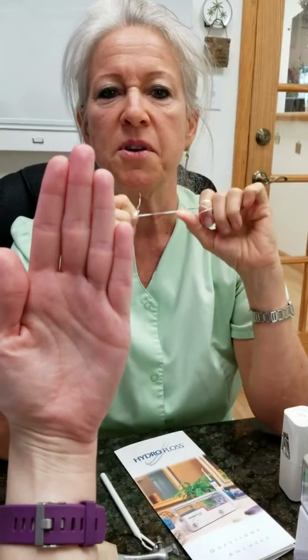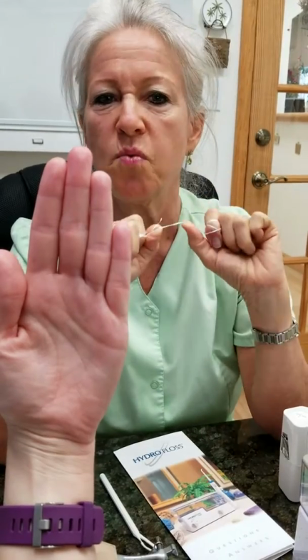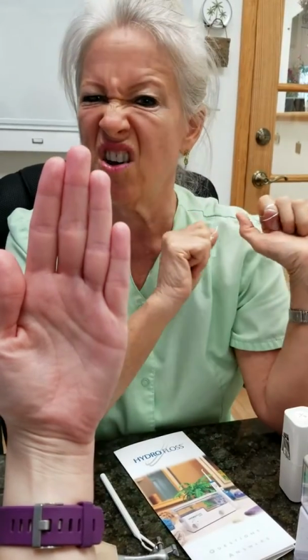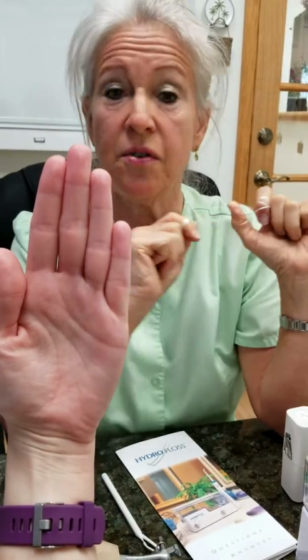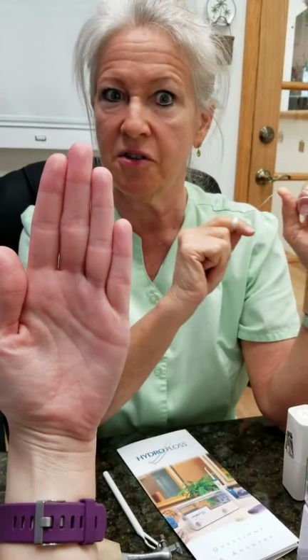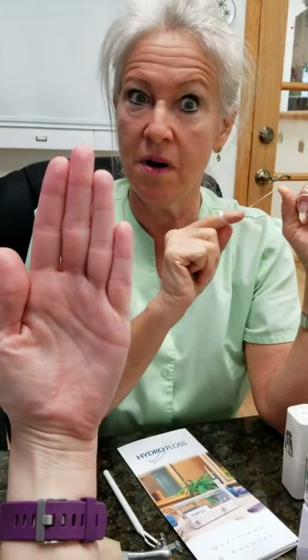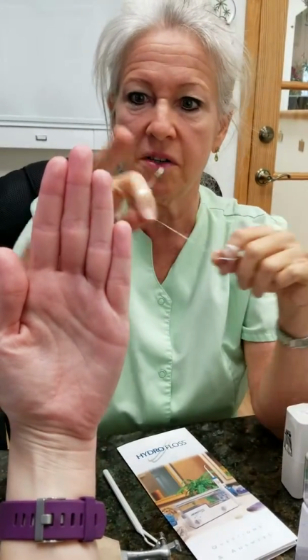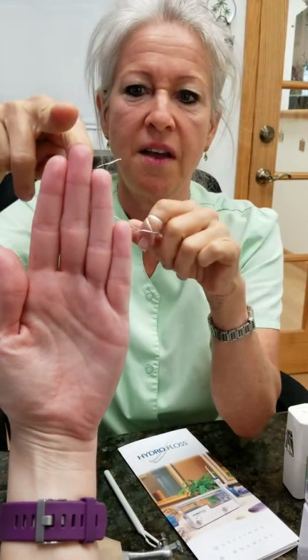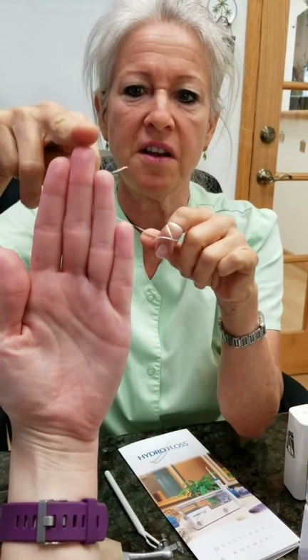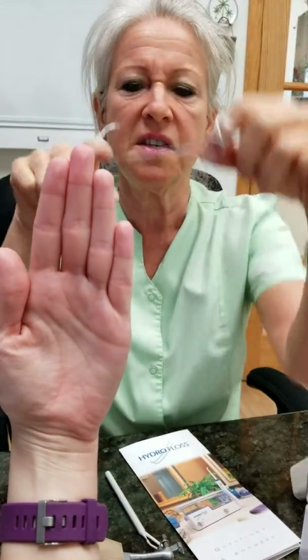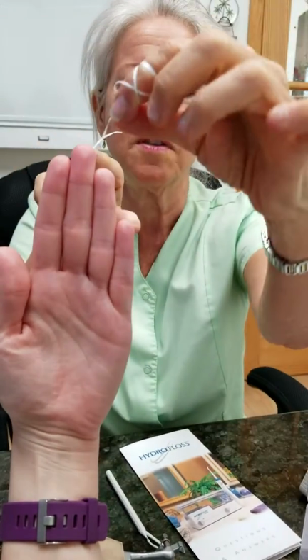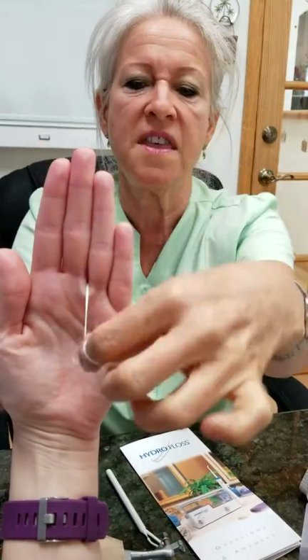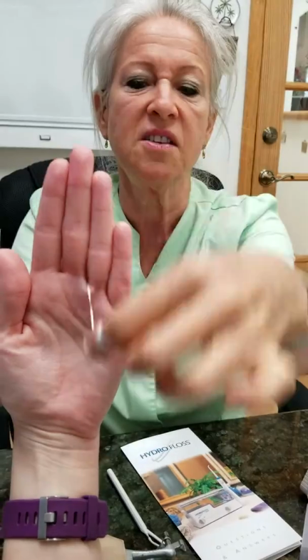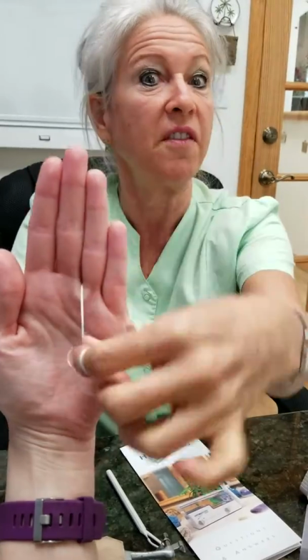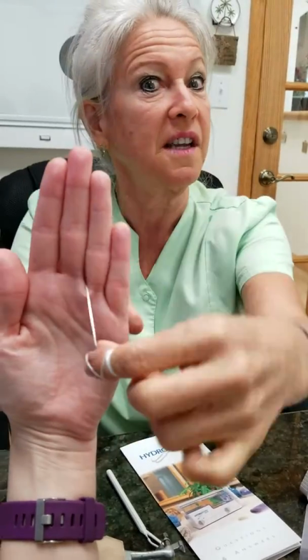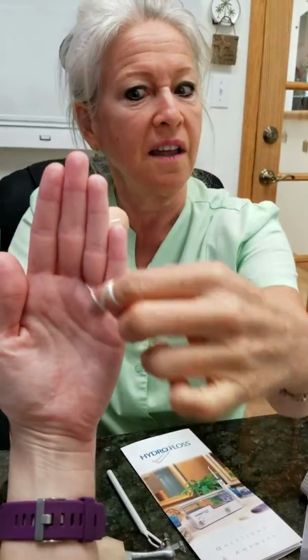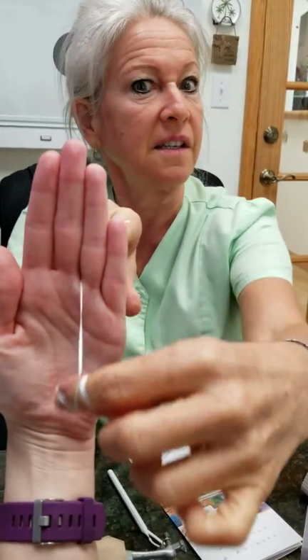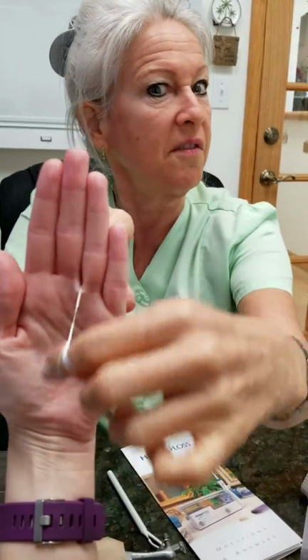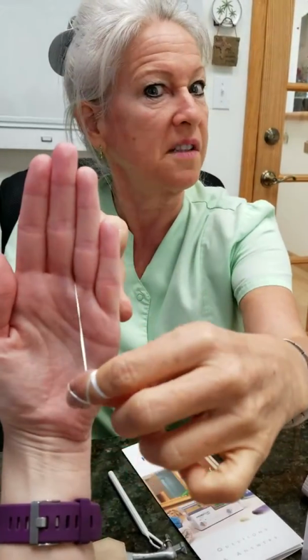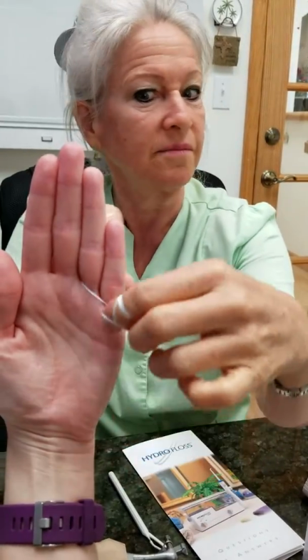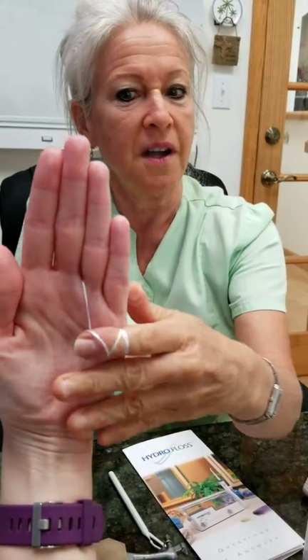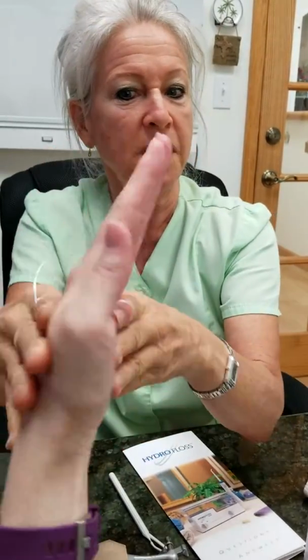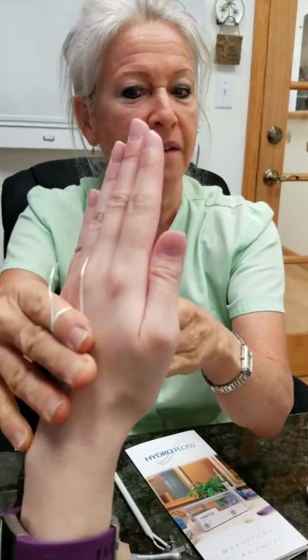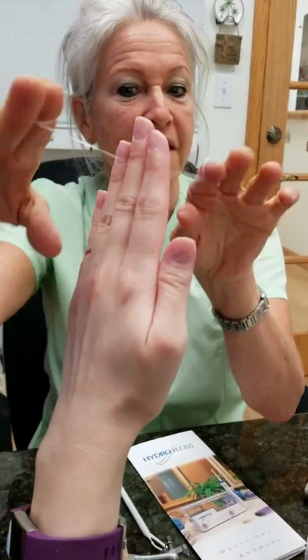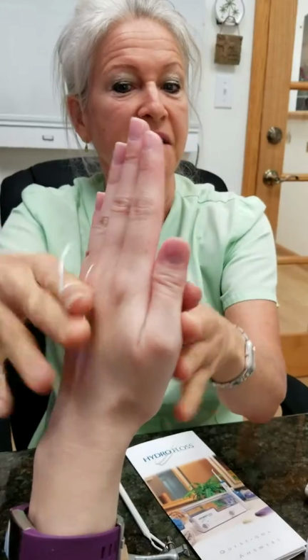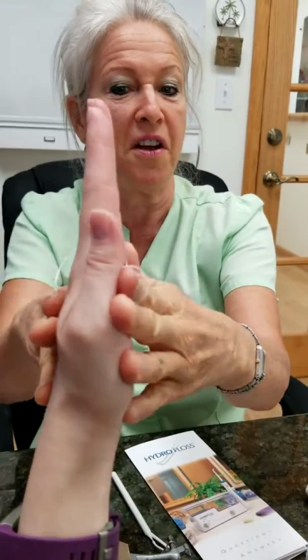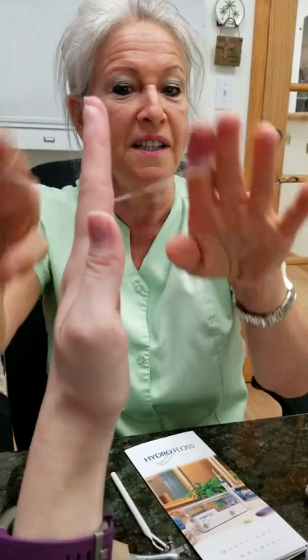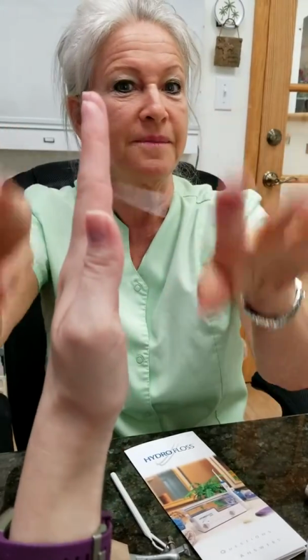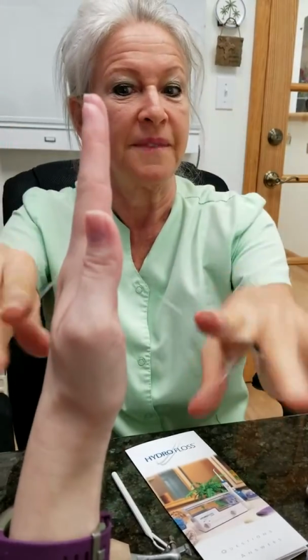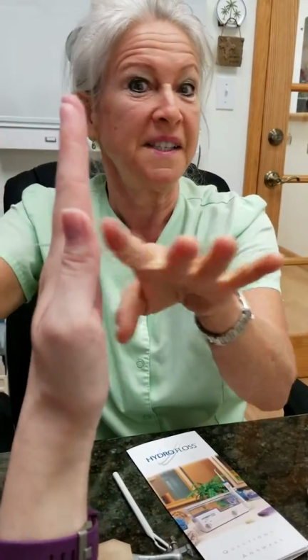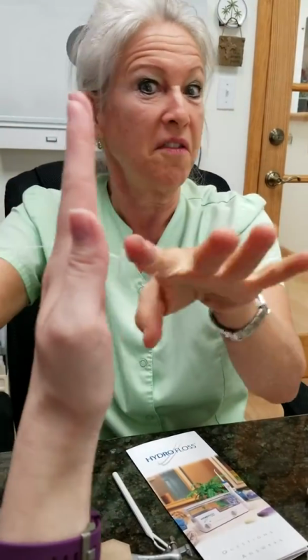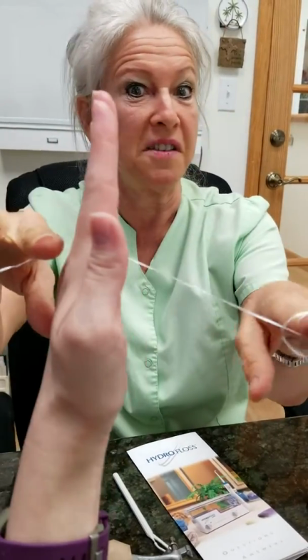I'm going to show you what not to do, and then I'll show you what to do. If we're flossing this tooth — this is not flossing. This is not flossing. This is not flossing. This is not flossing.